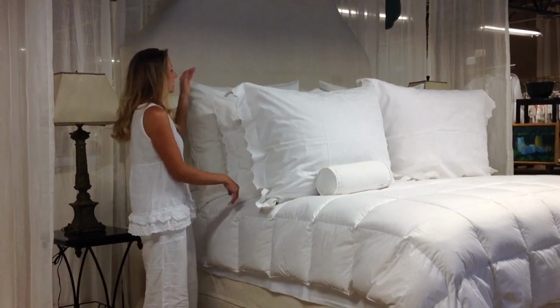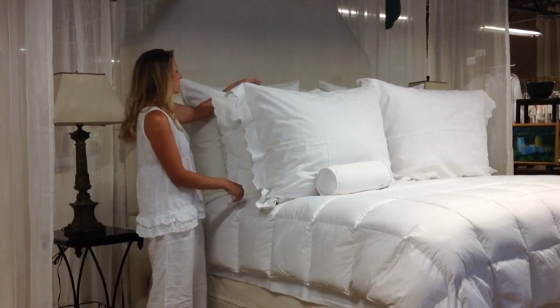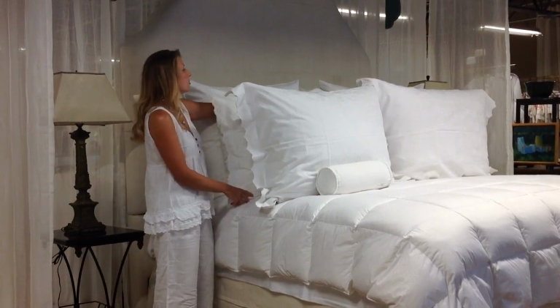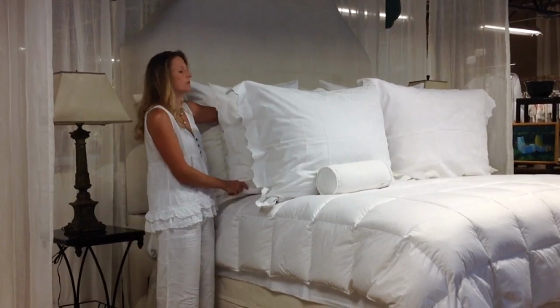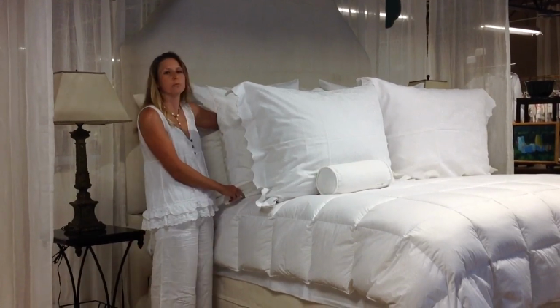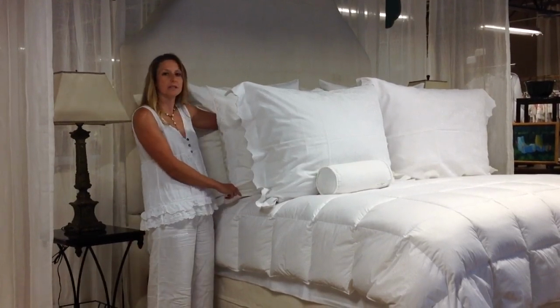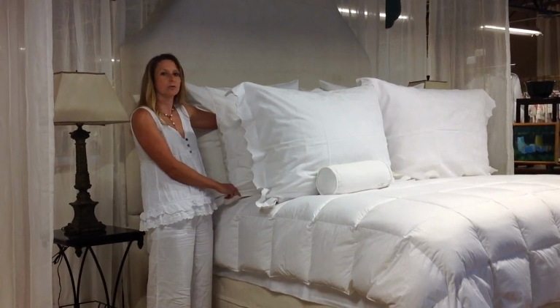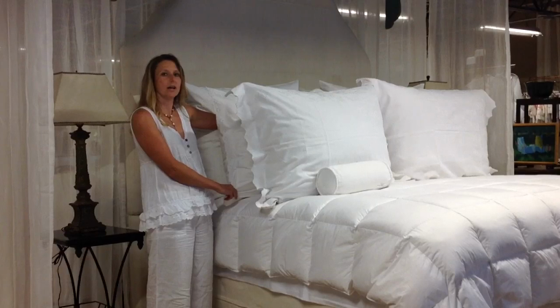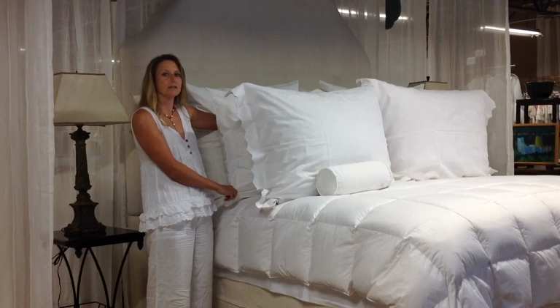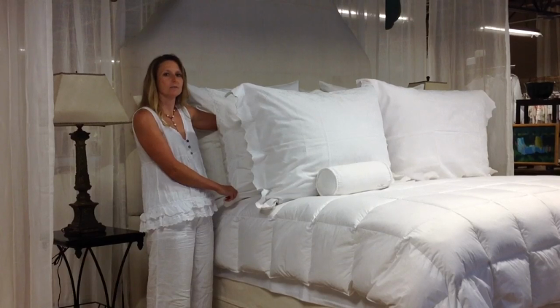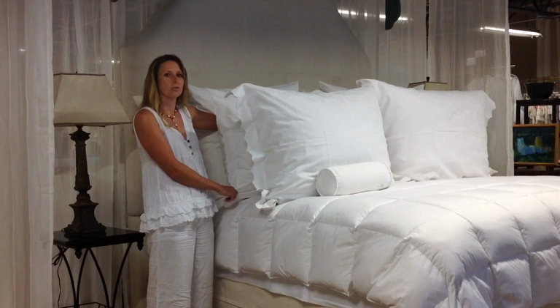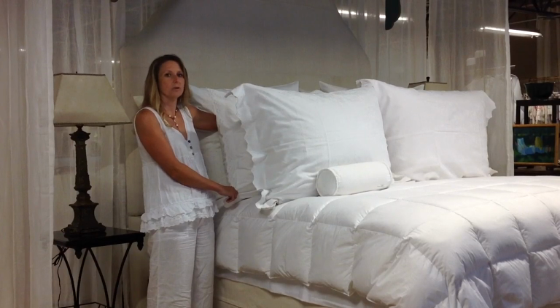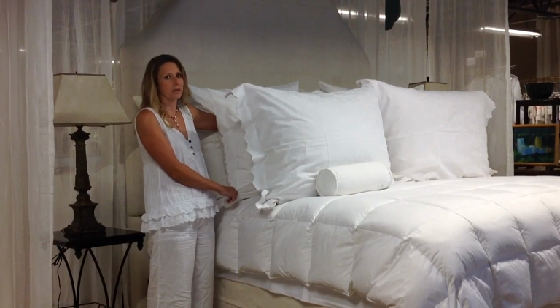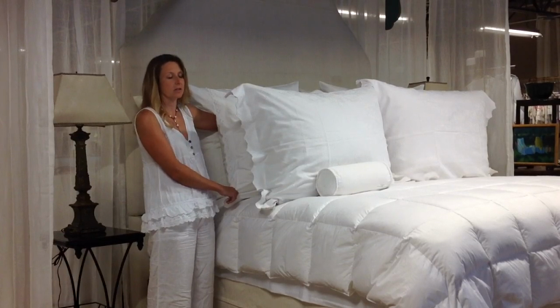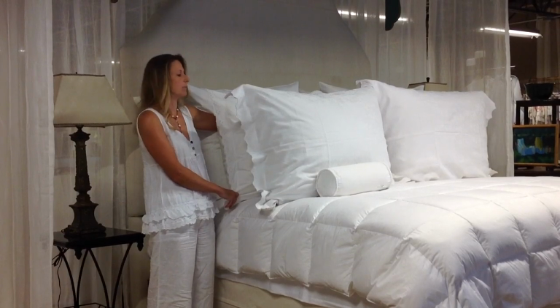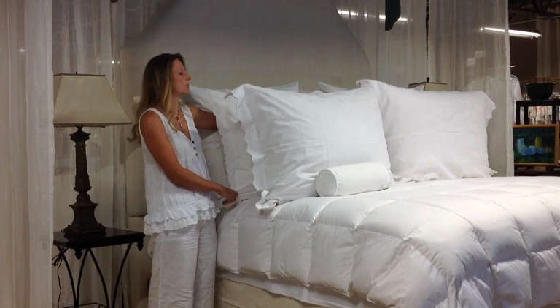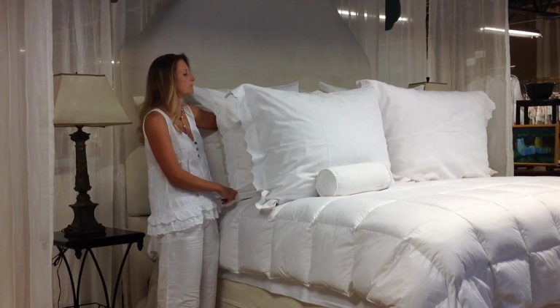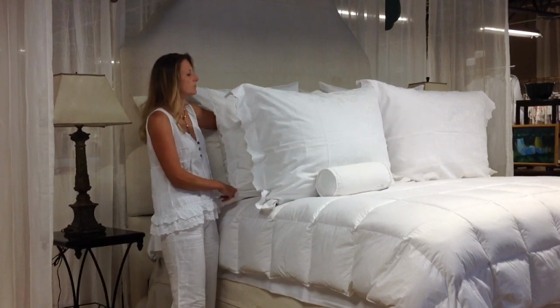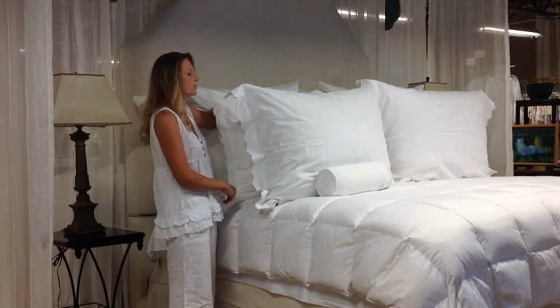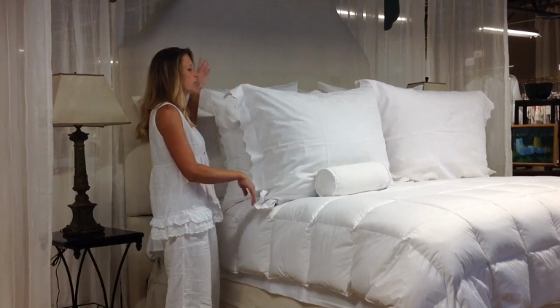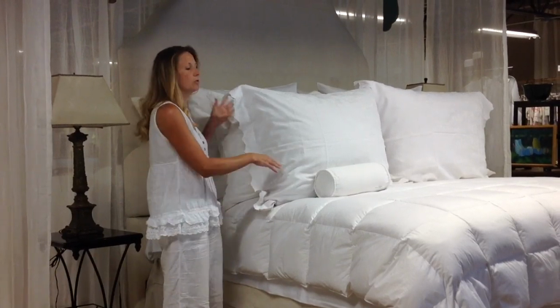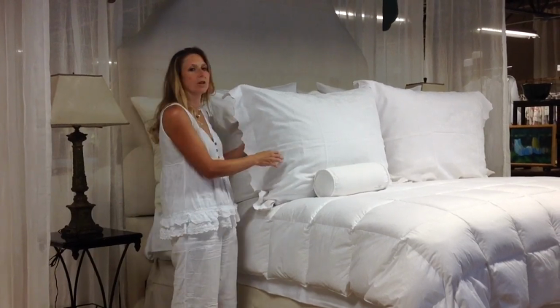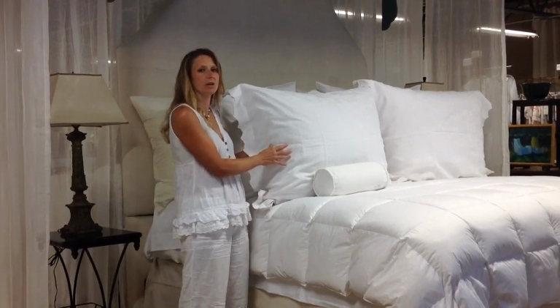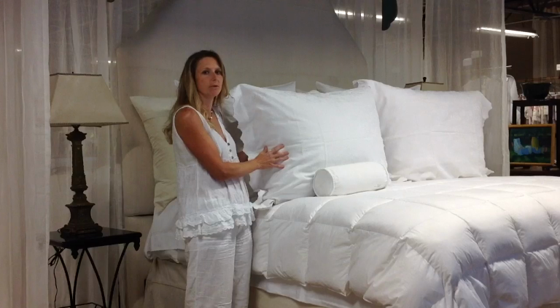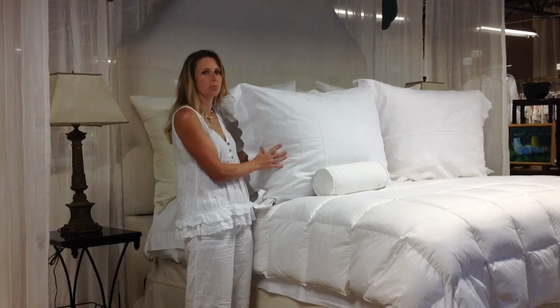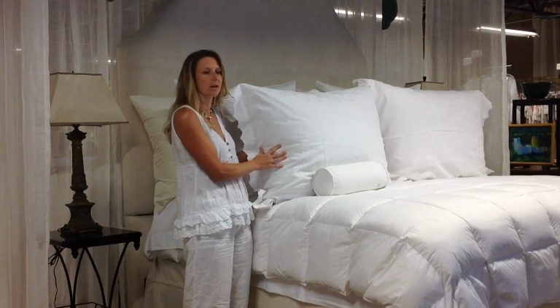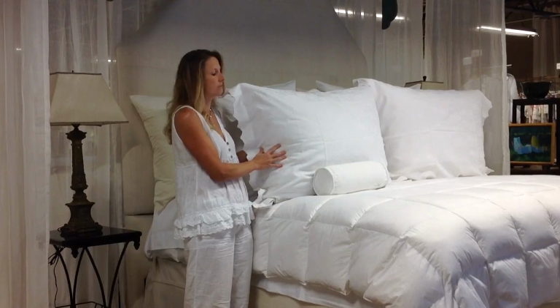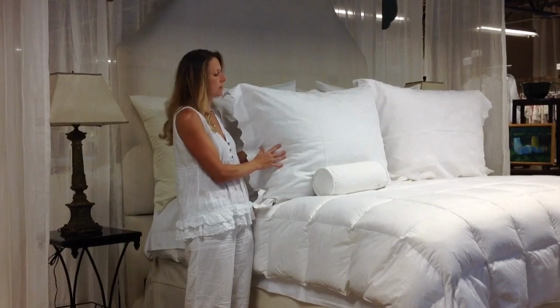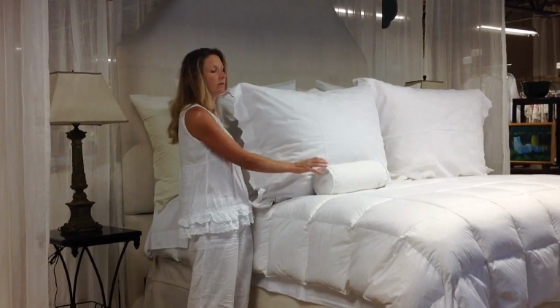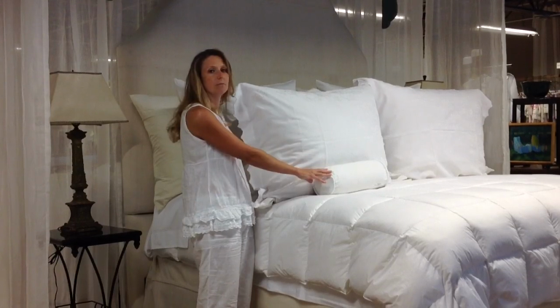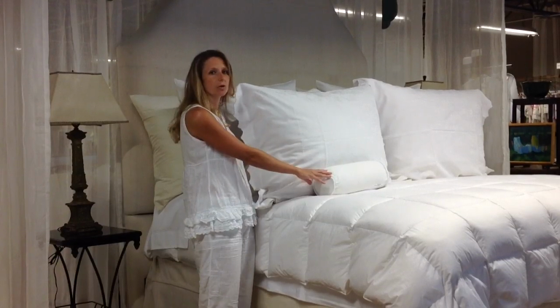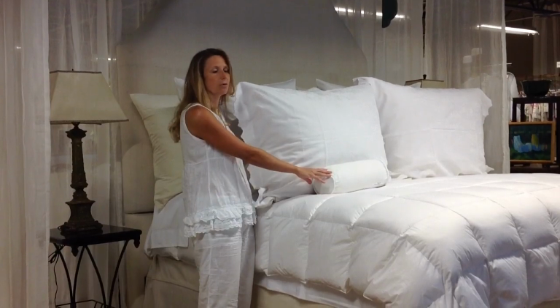And the smallest one, the European standard size, is going to be your second sleeping pillow. So you're not going to use, actually, the European king for sleeping, or the neck roll.